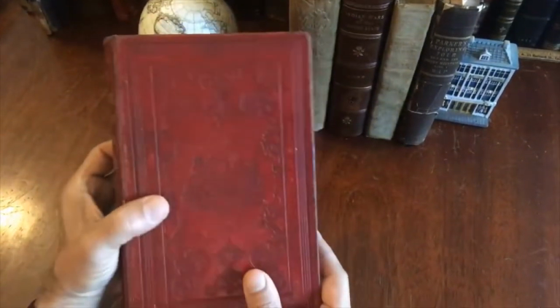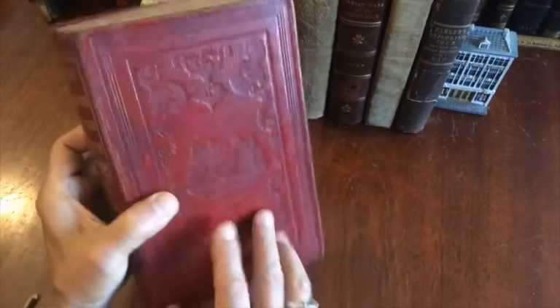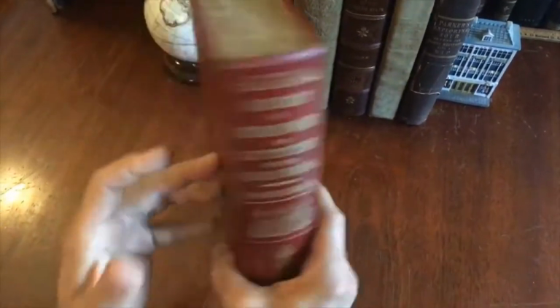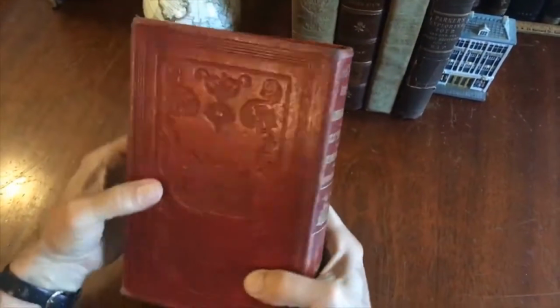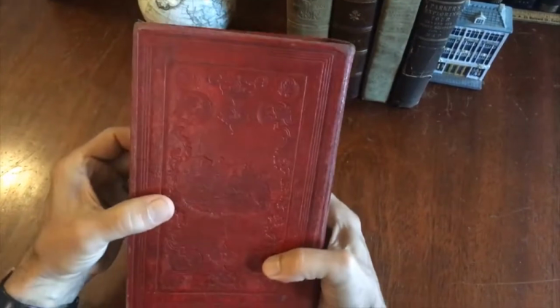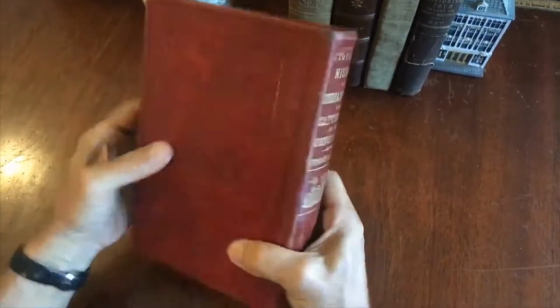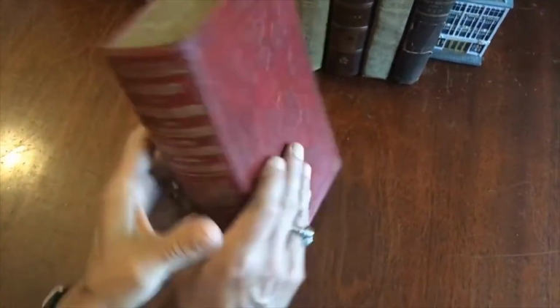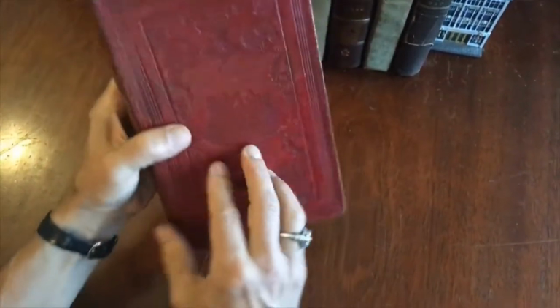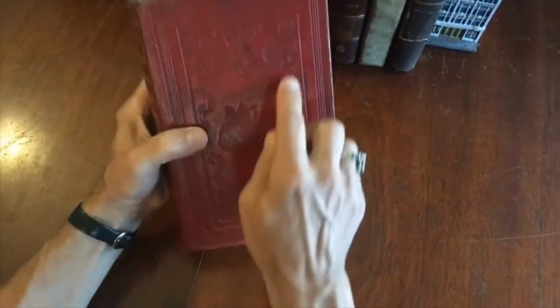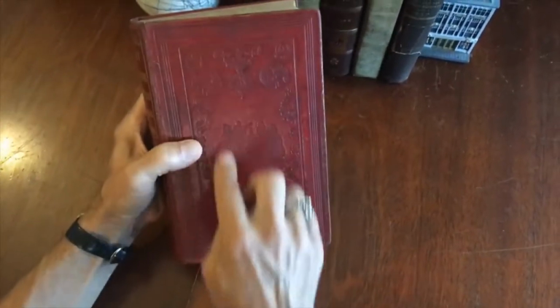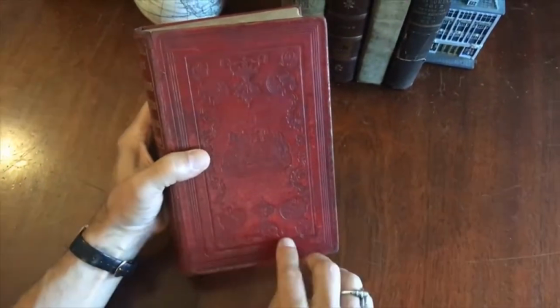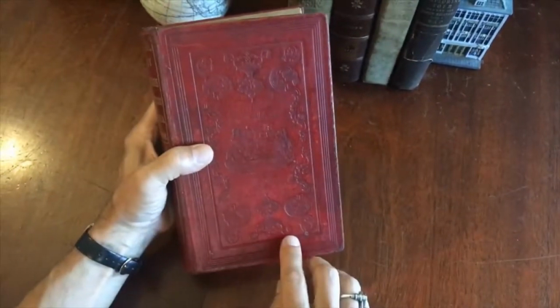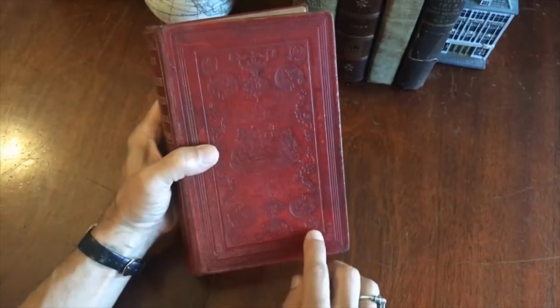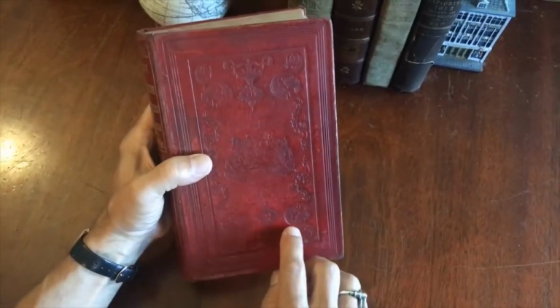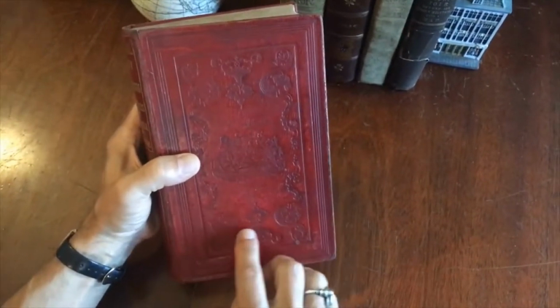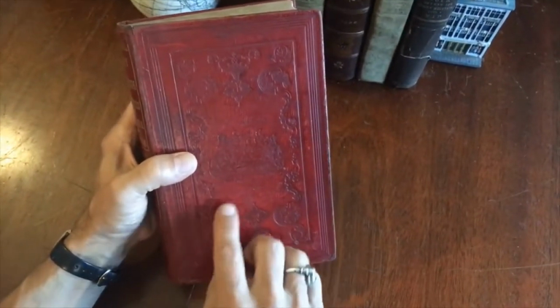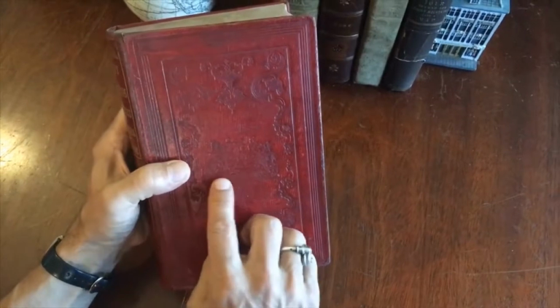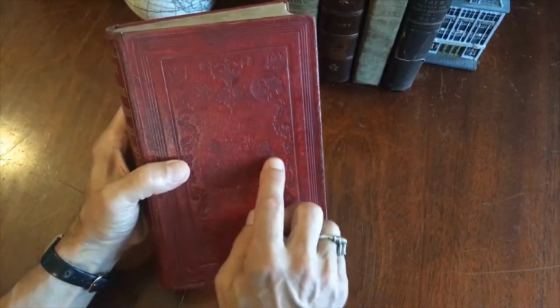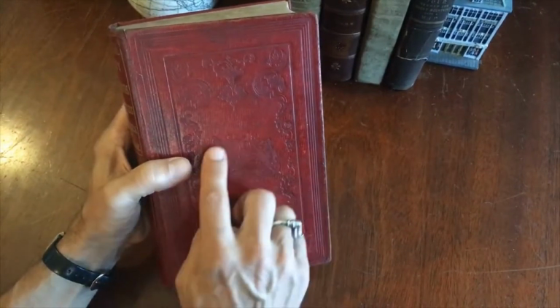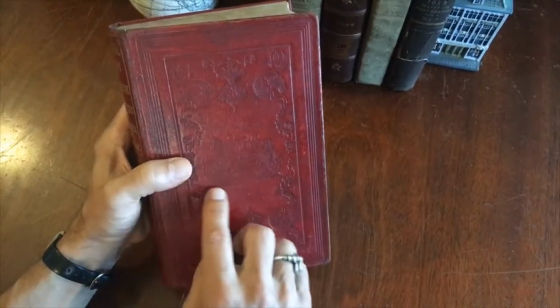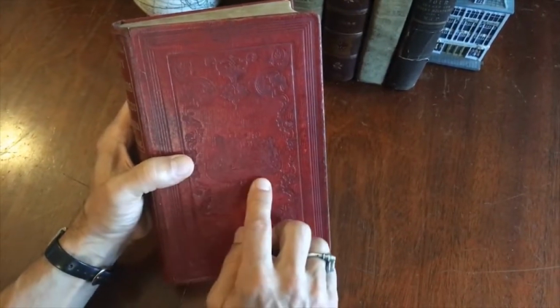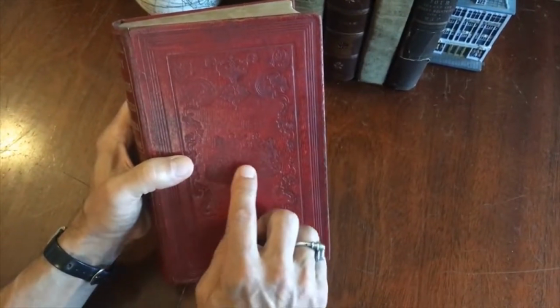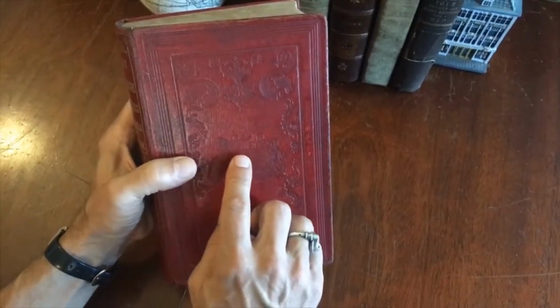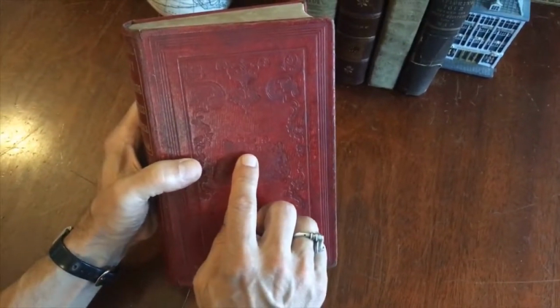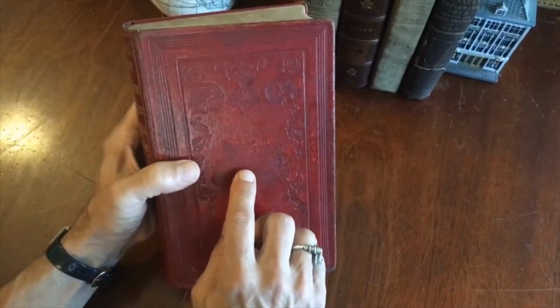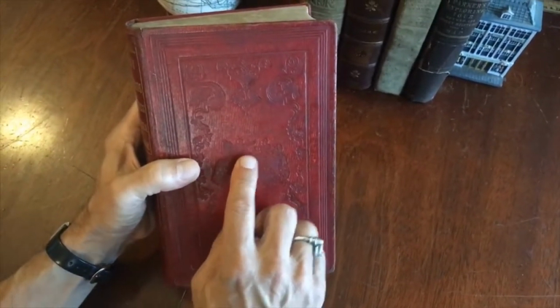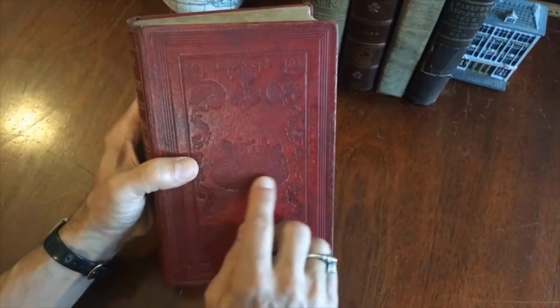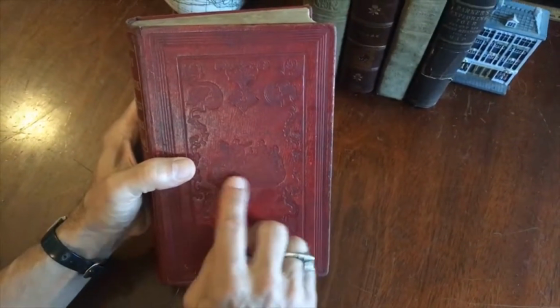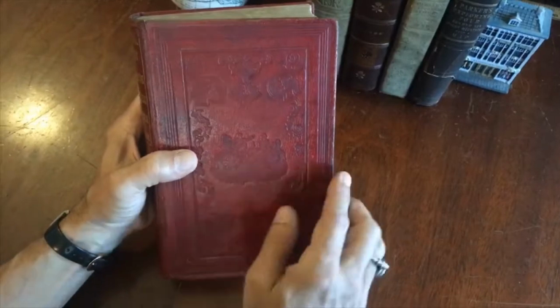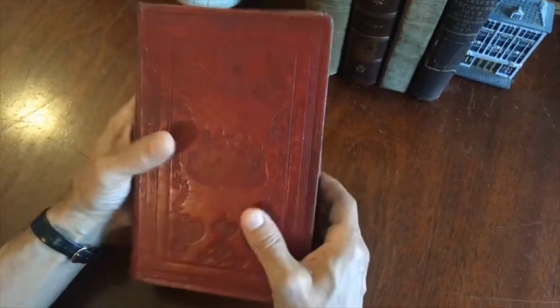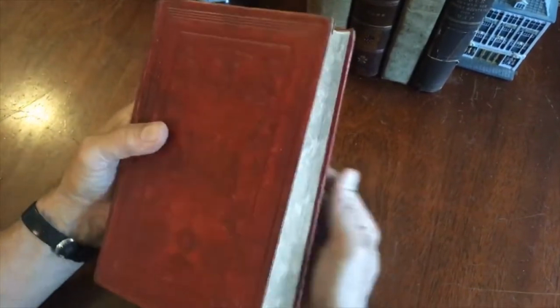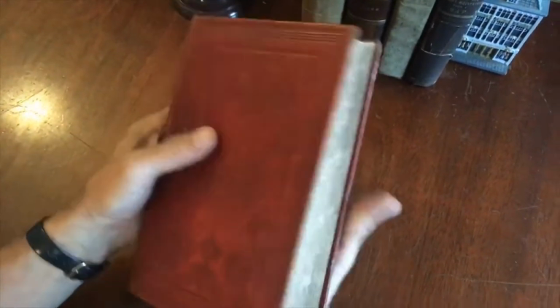Both boards are ornately embossed in decorative scrolls in vegetation with this large blind stamp of what appears to be a missionary preaching to a group of Native Americans.